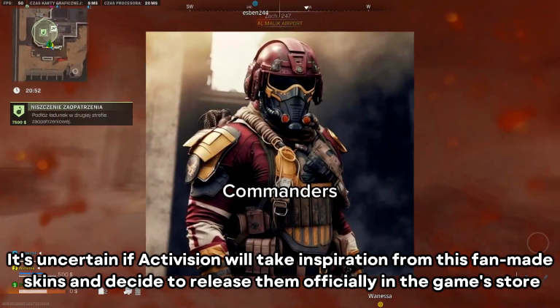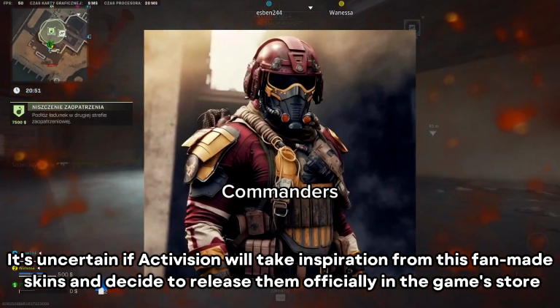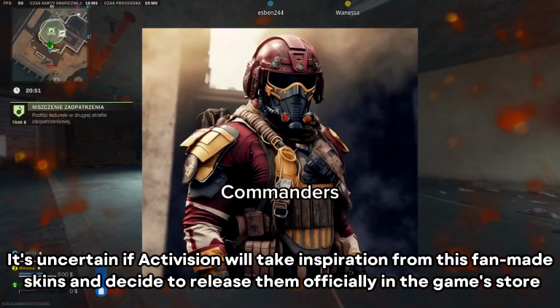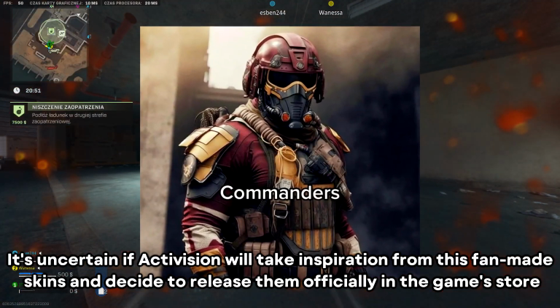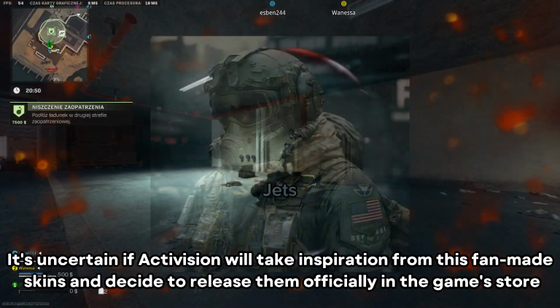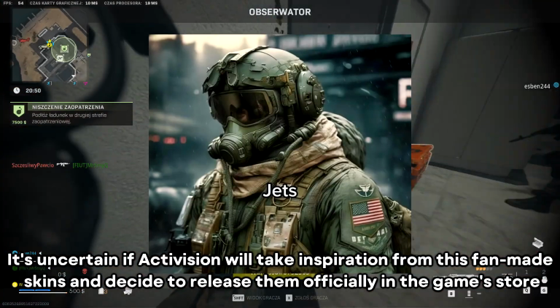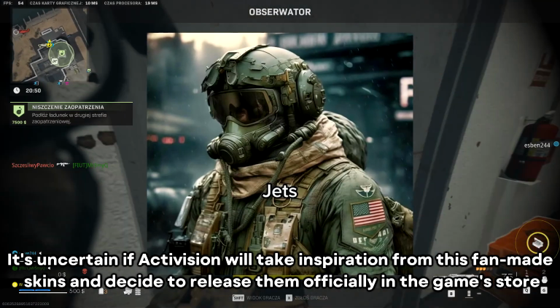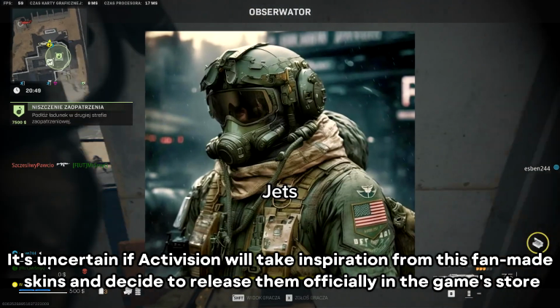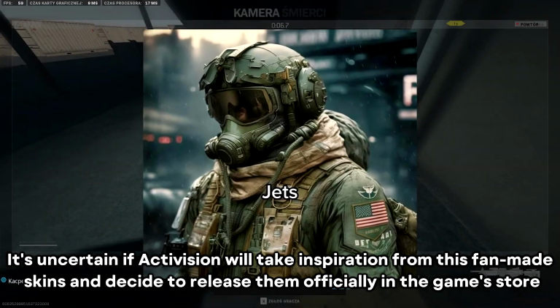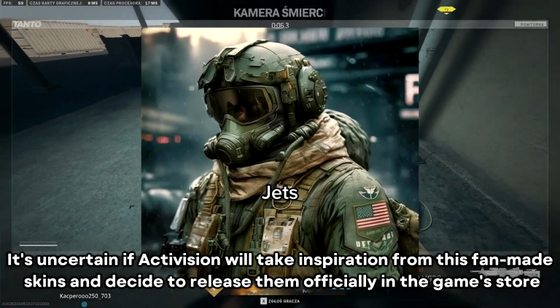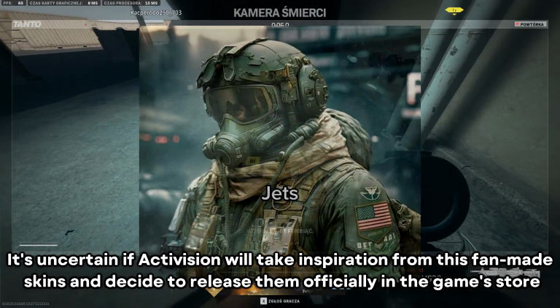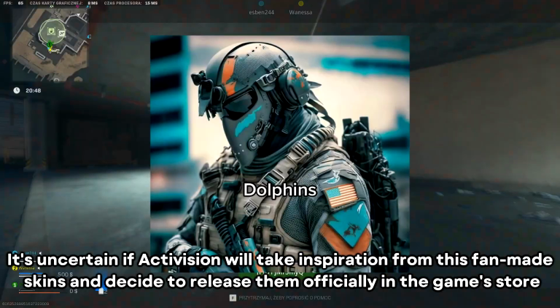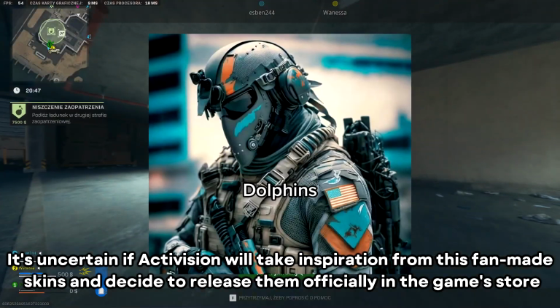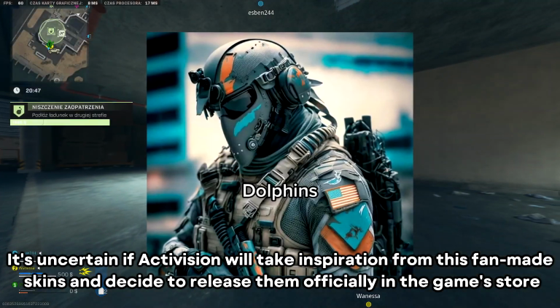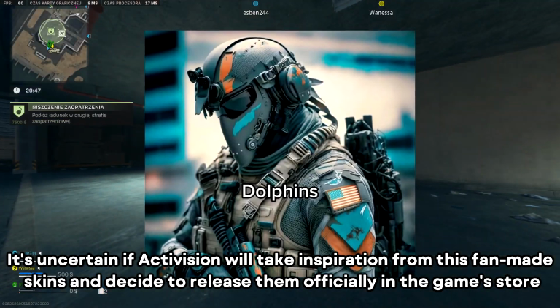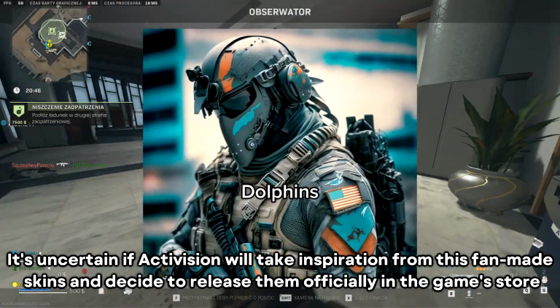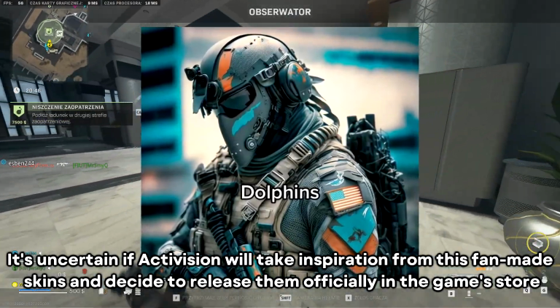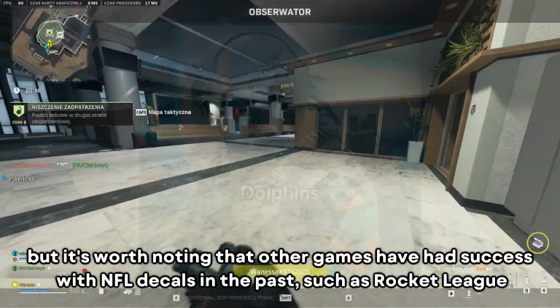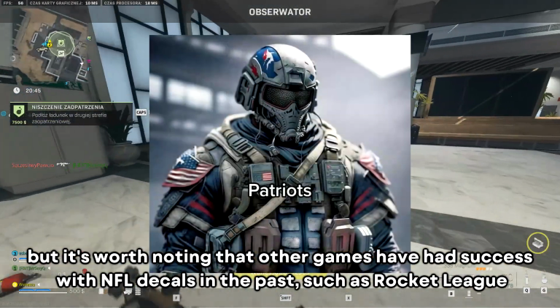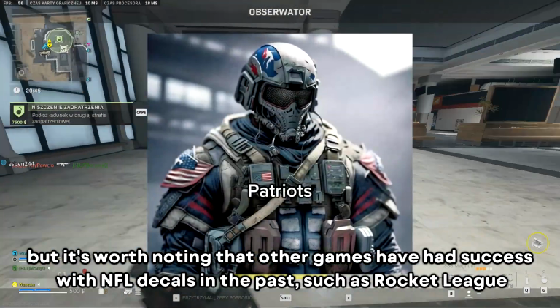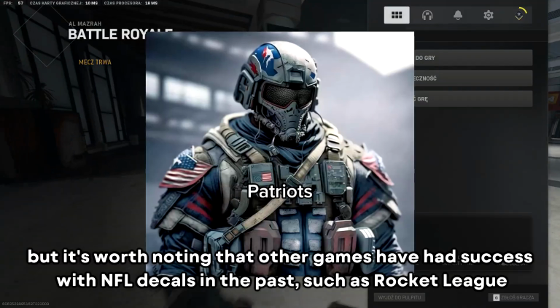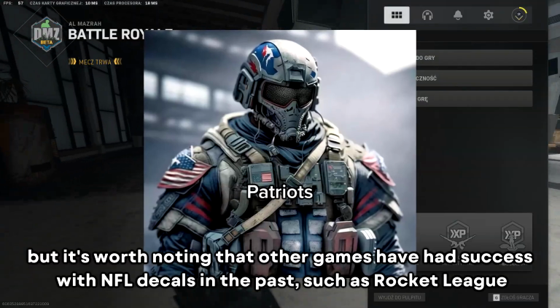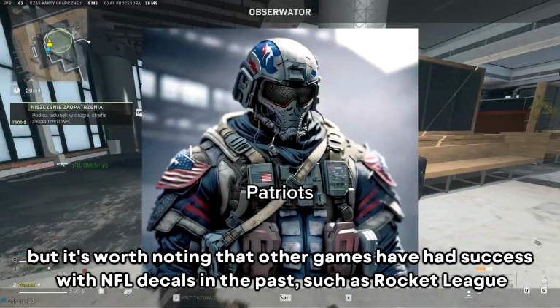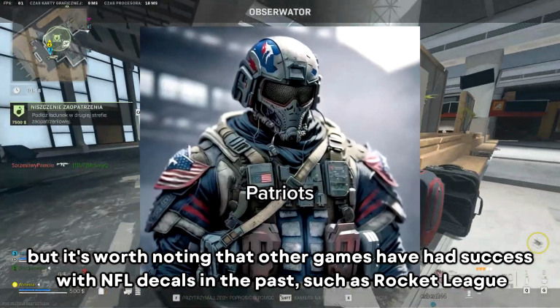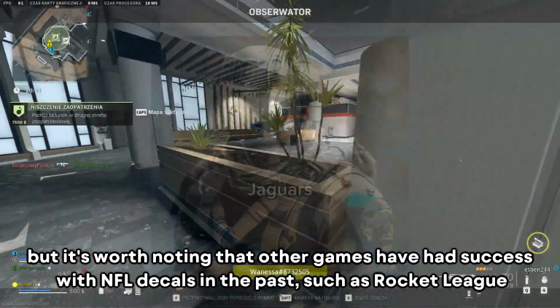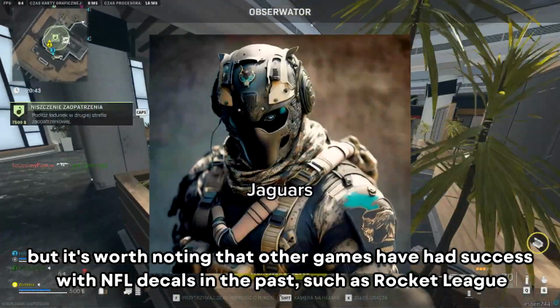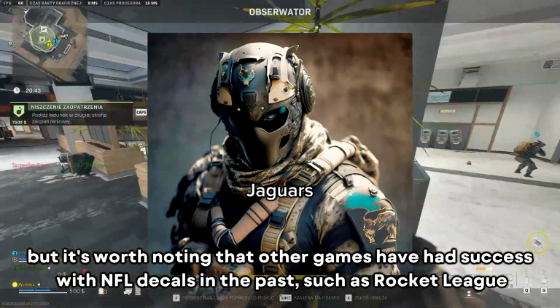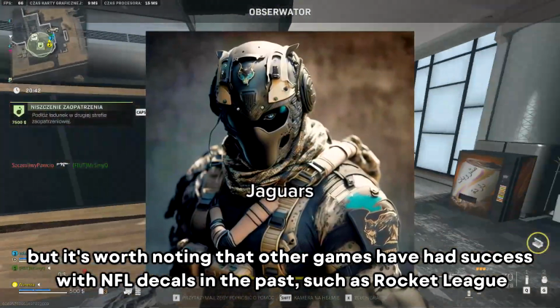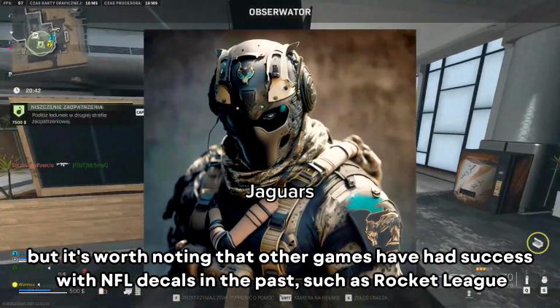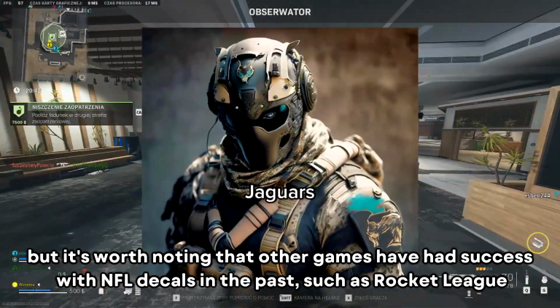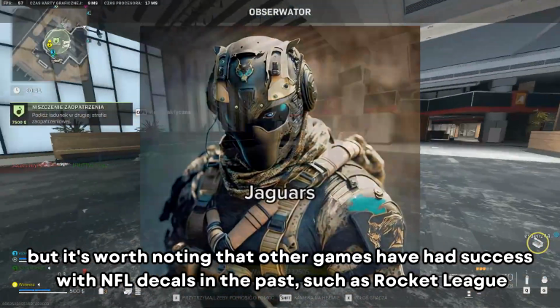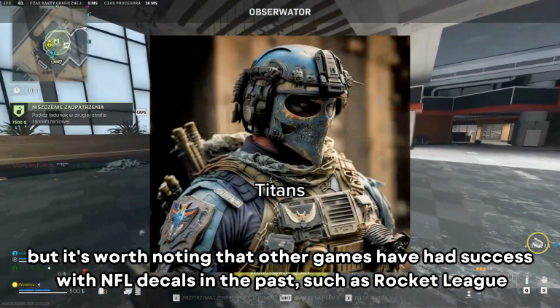It's uncertain if Activision will take inspiration from these fan-made skins and decide to release them officially in the game's store, but it's worth noting that other games have had success with NFL decals in the past, such as Rocket League.